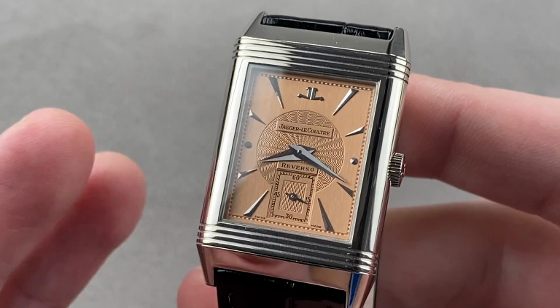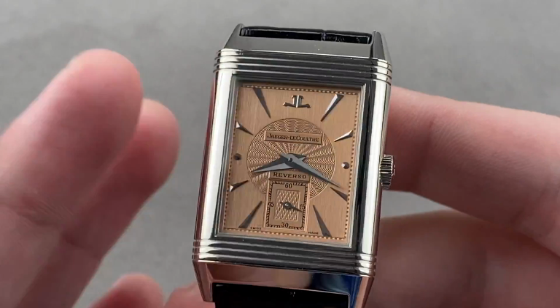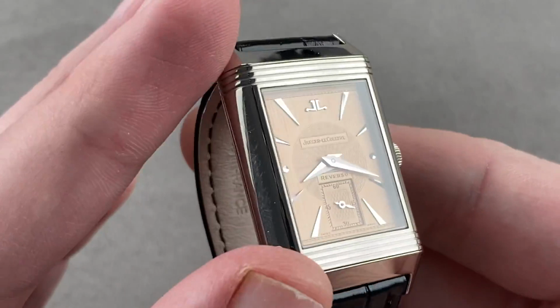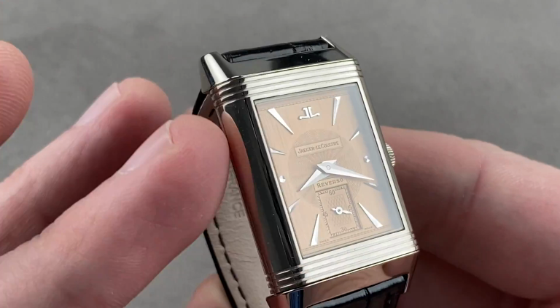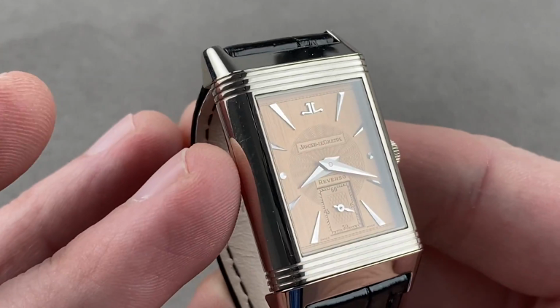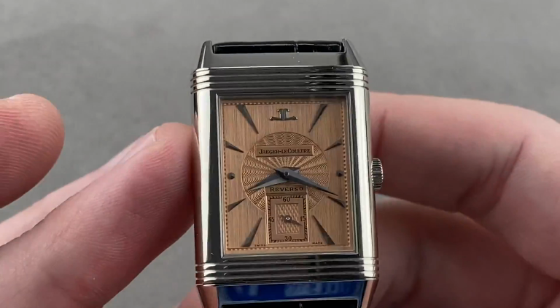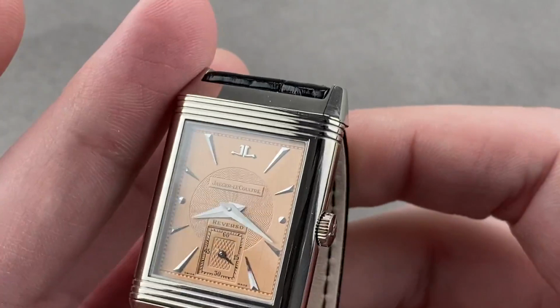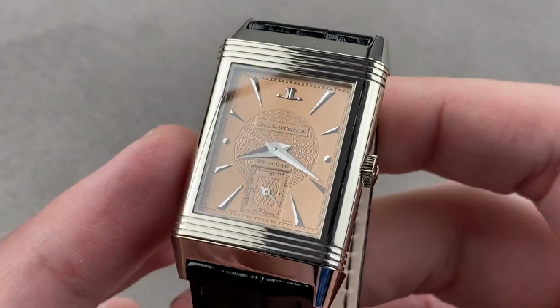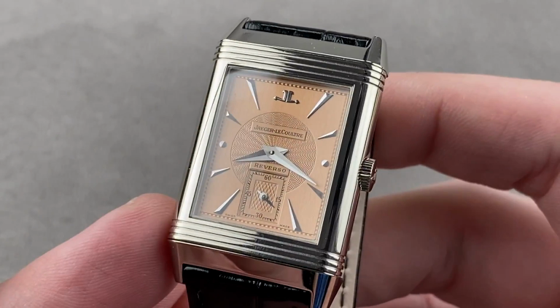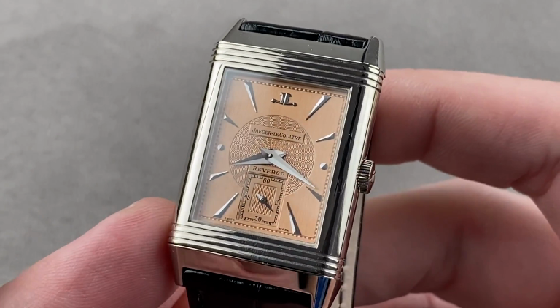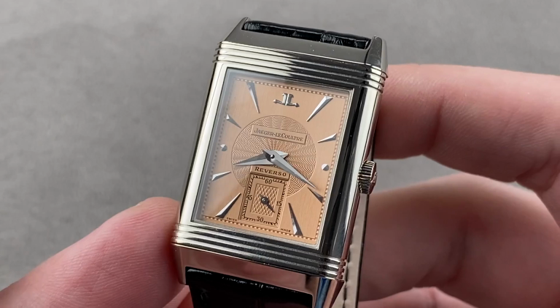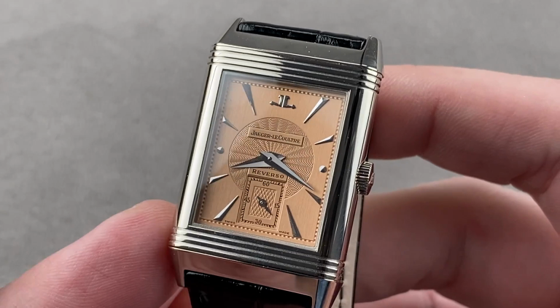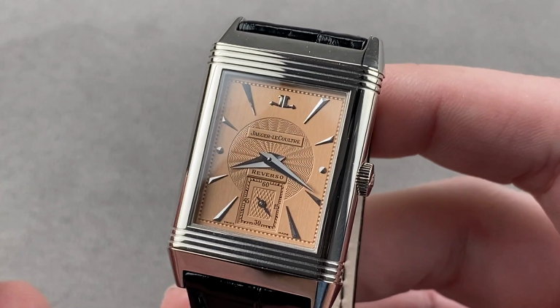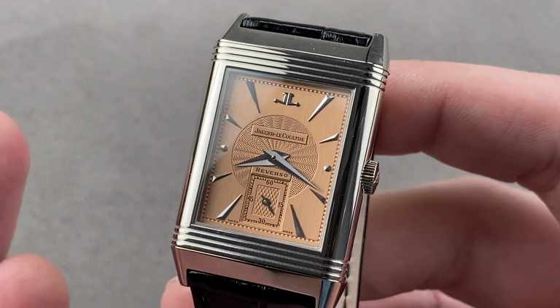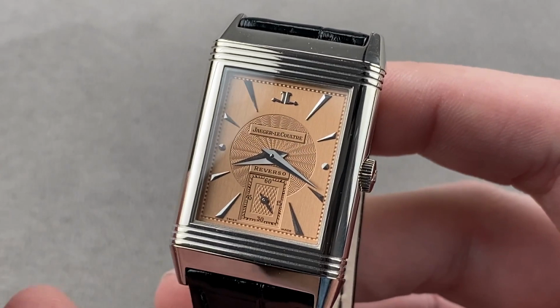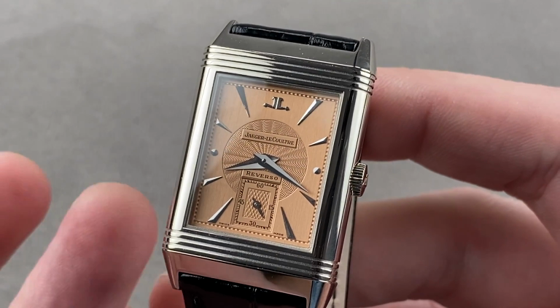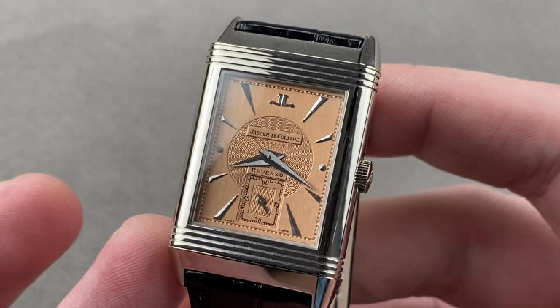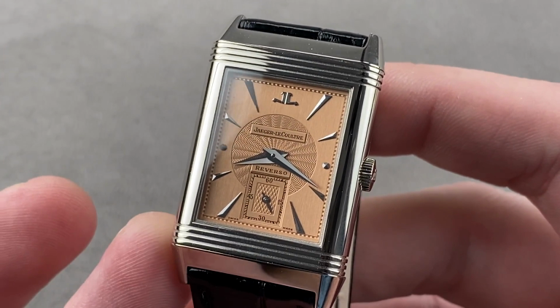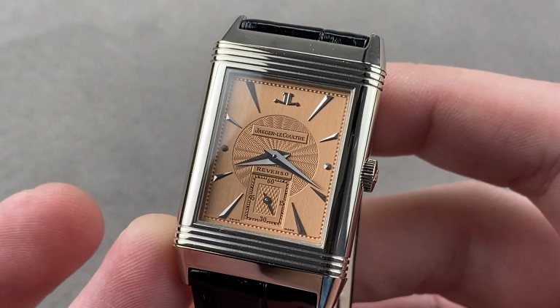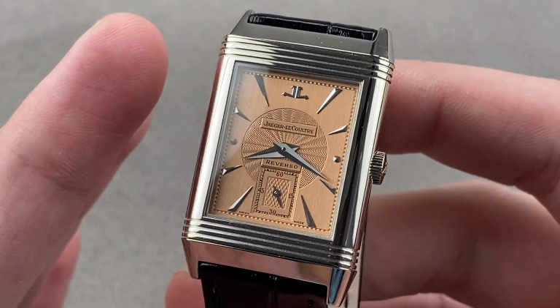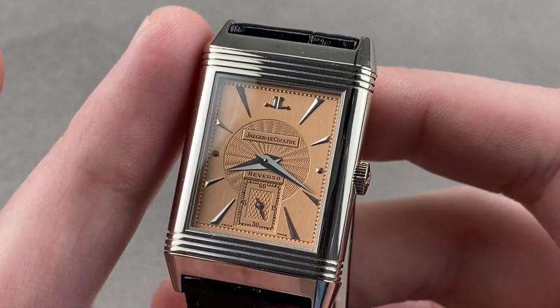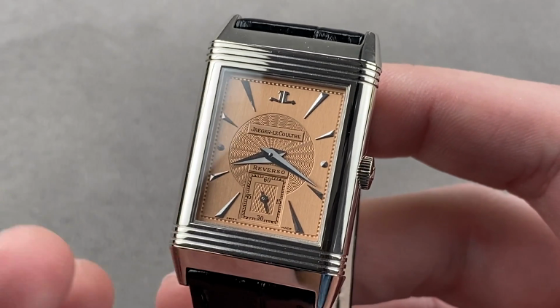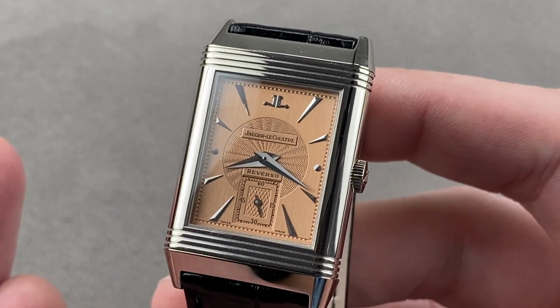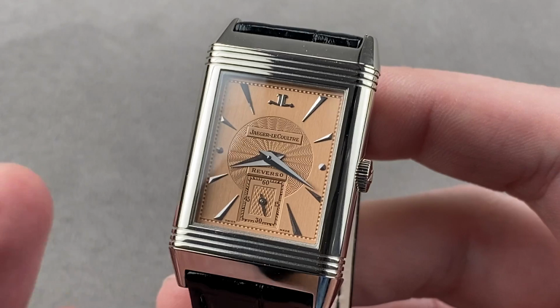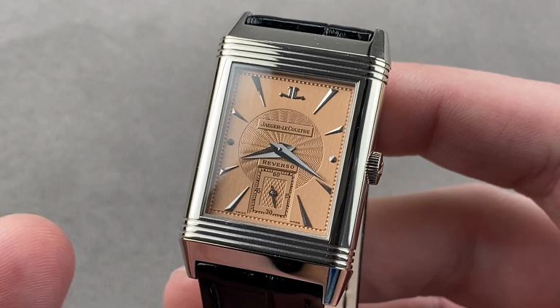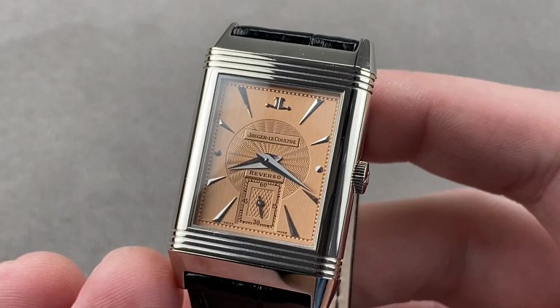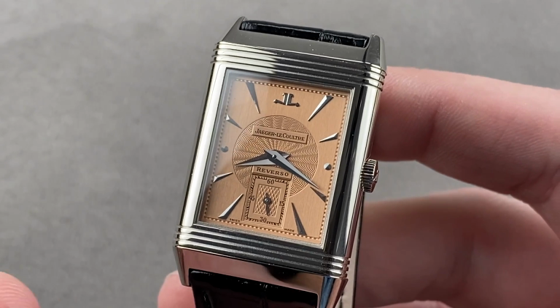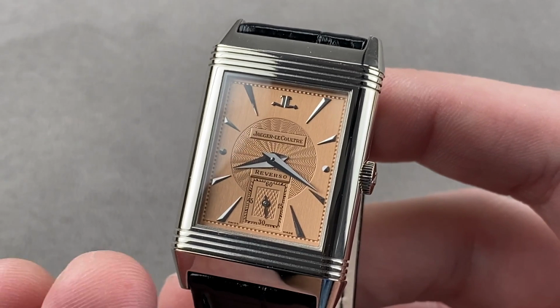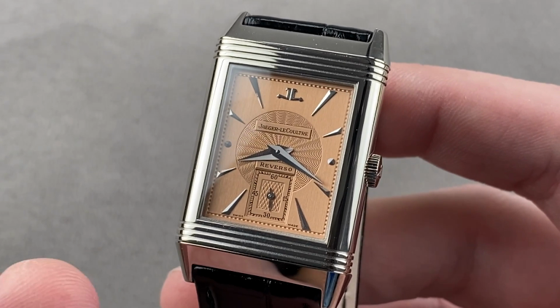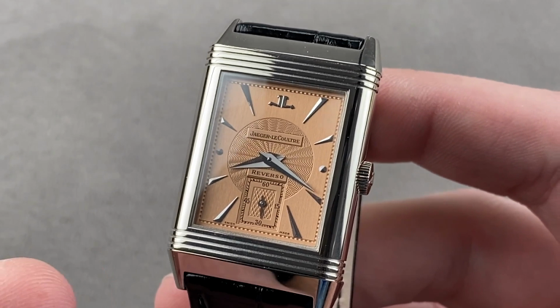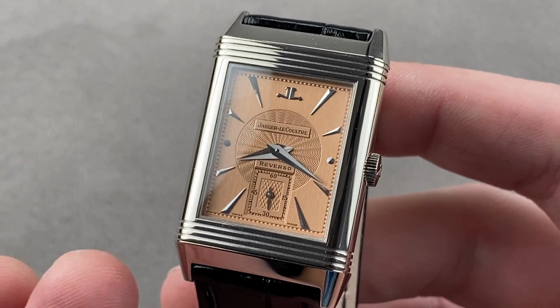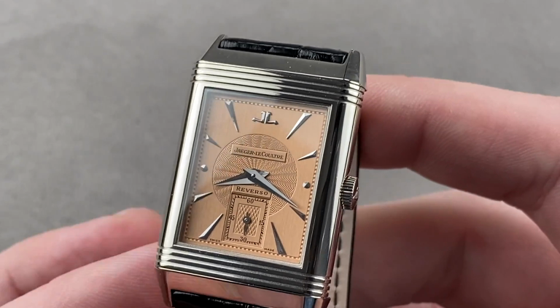The watch is part of the Grande Taille series of cases, which was first coined in 1991 for the 60th anniversary Reverso. Though compact by modern standards, back at the time it was considered to be the big Reverso.